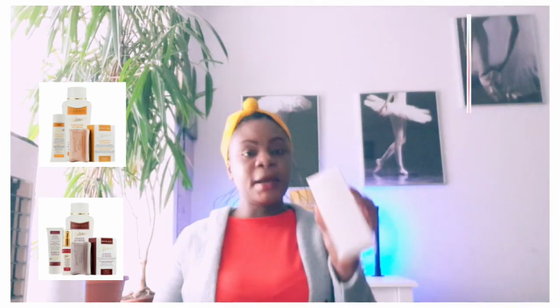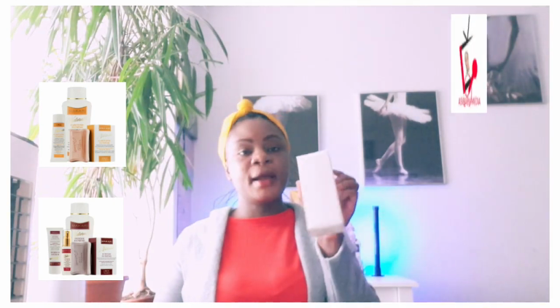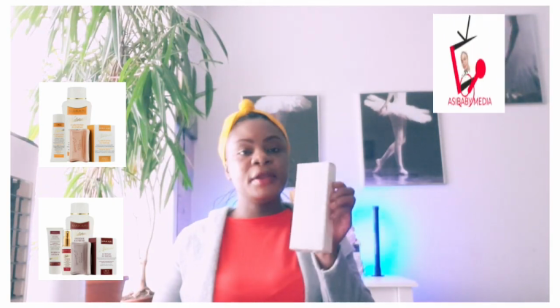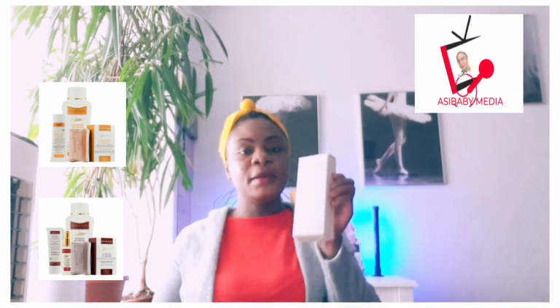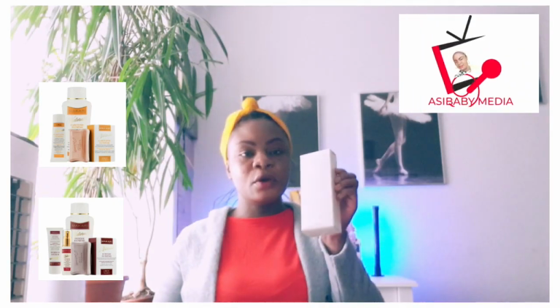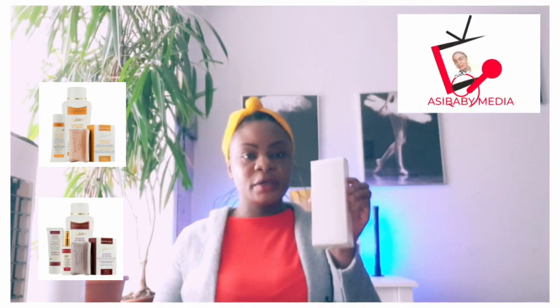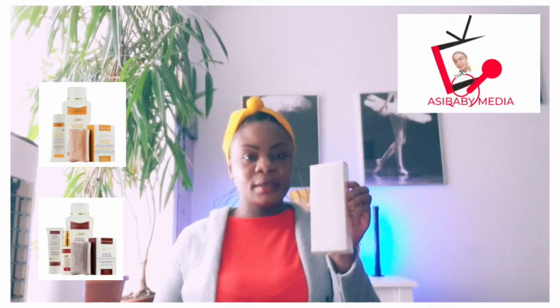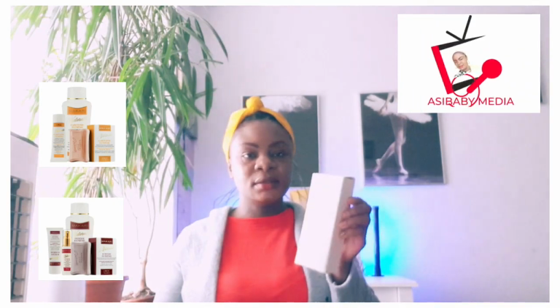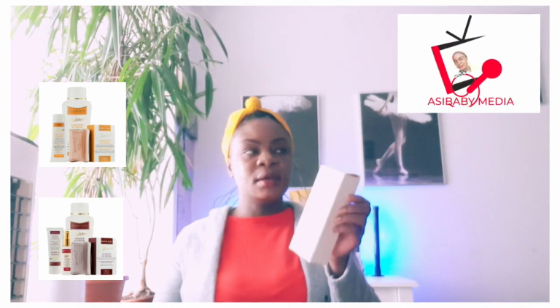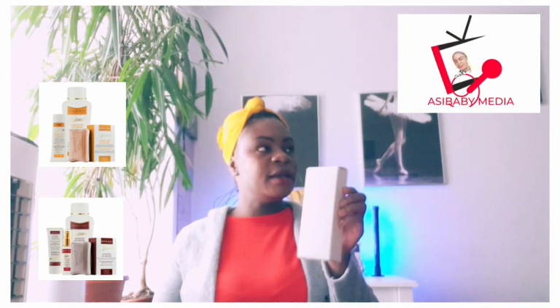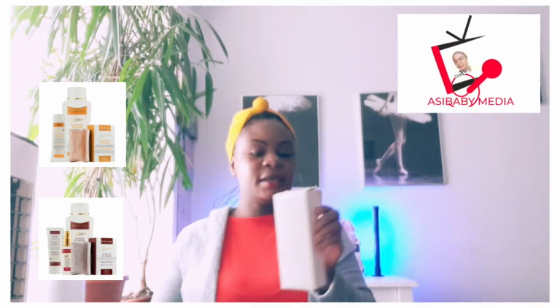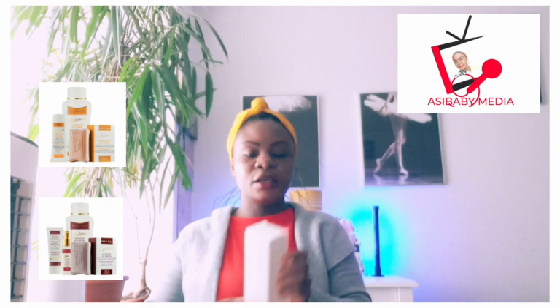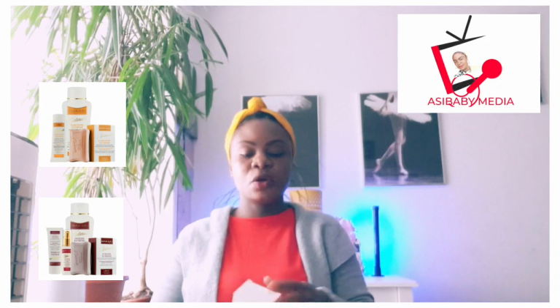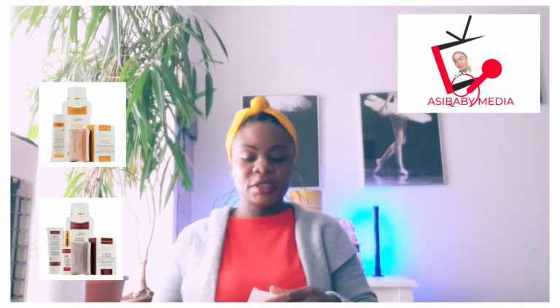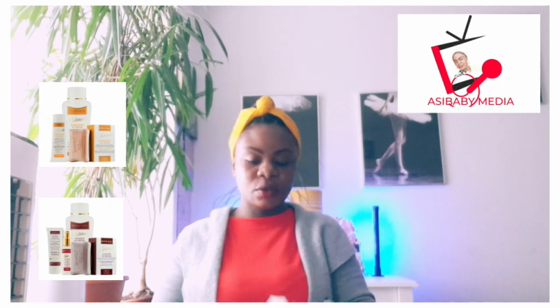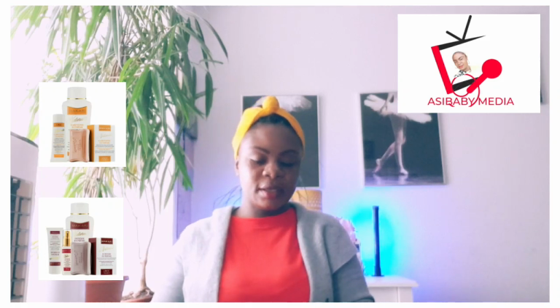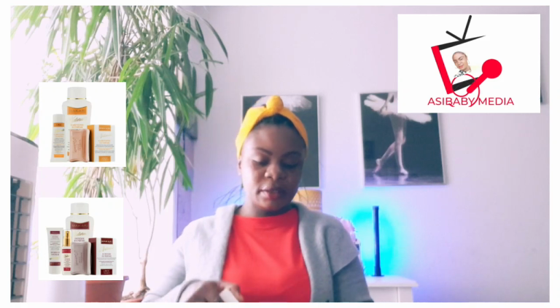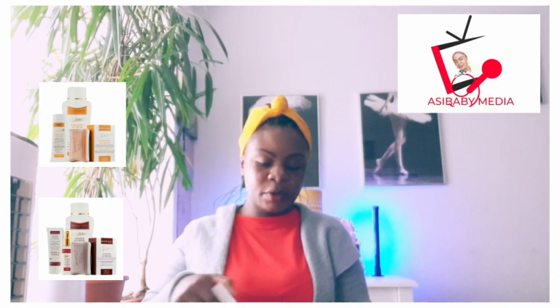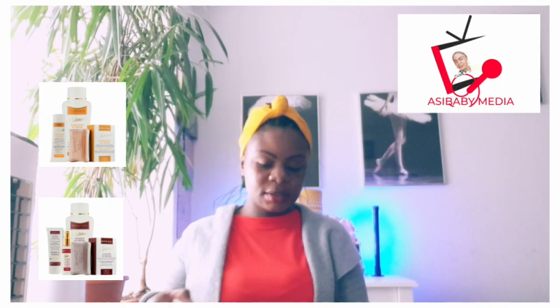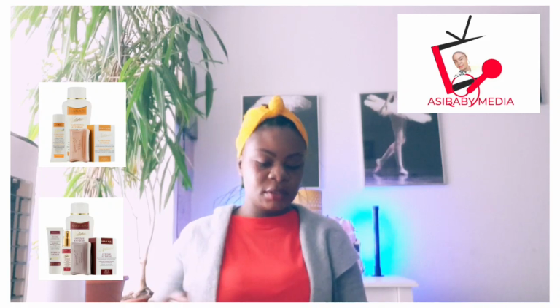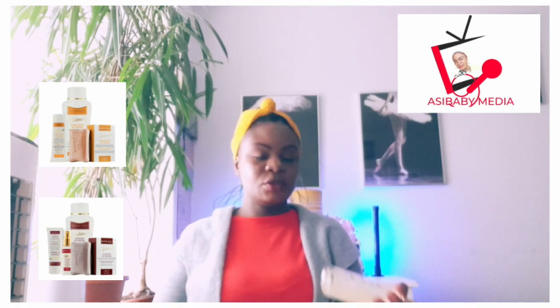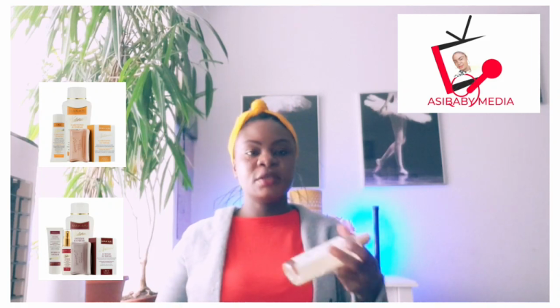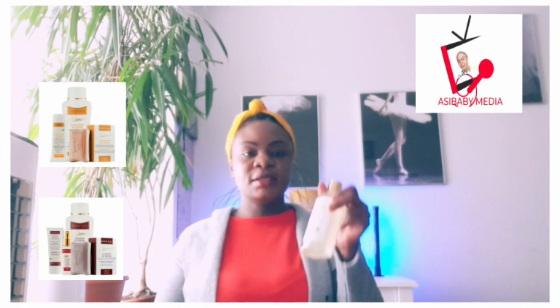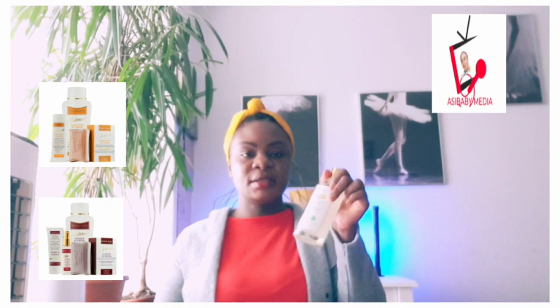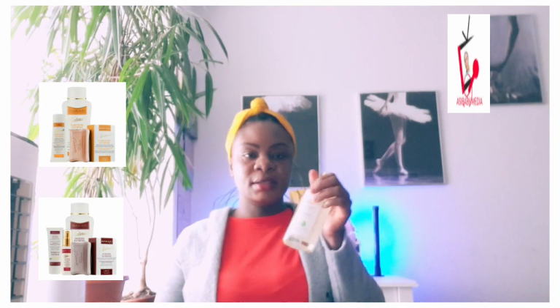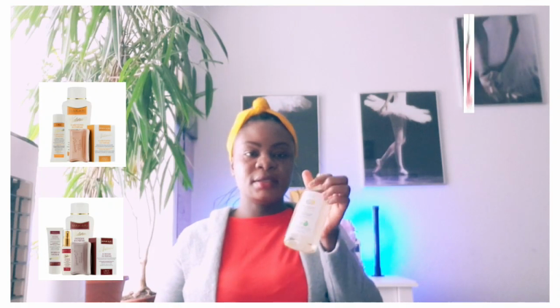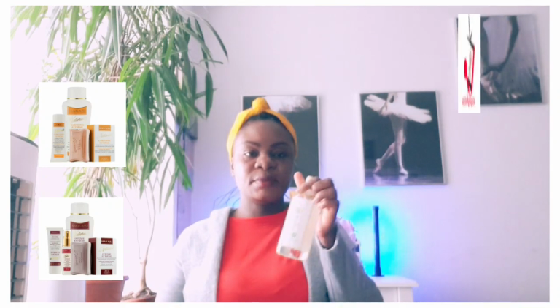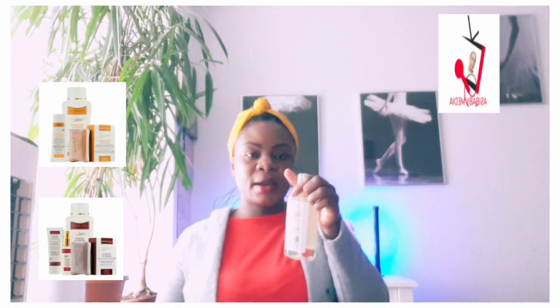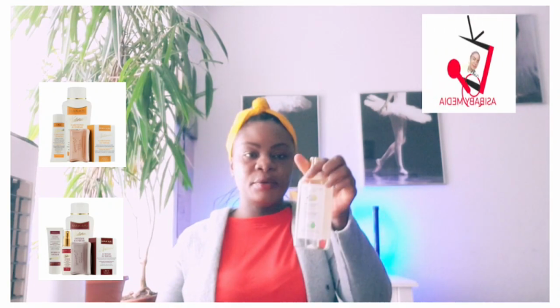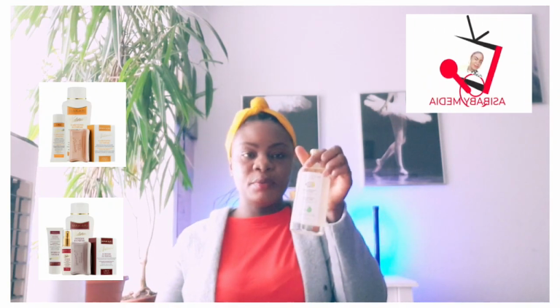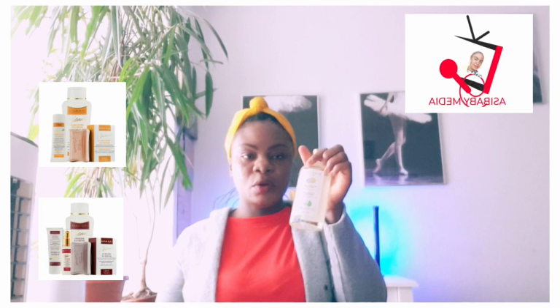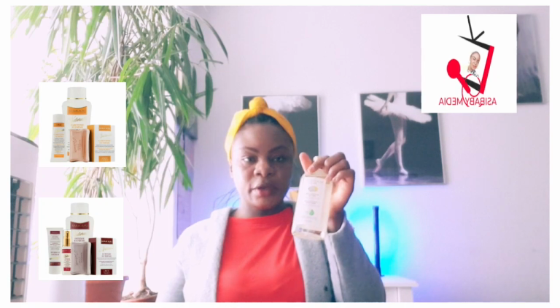And then we have Macari Baby Oil. It's not clearly written on the box, but this is Macari Baby Oil.